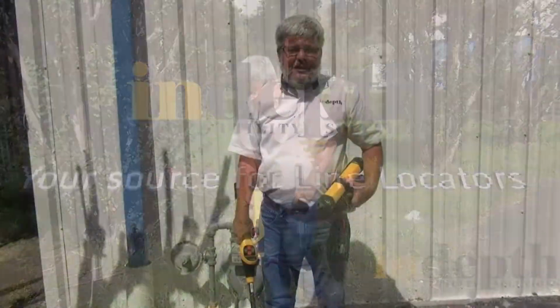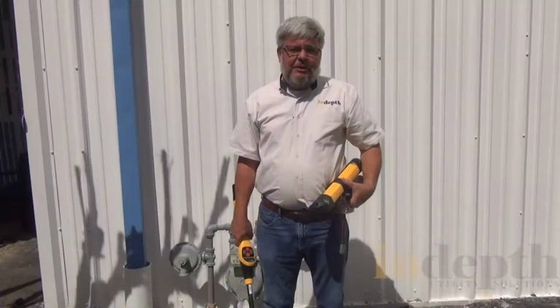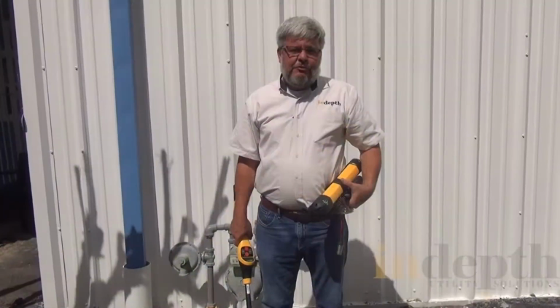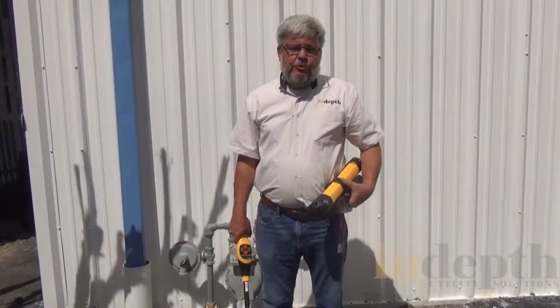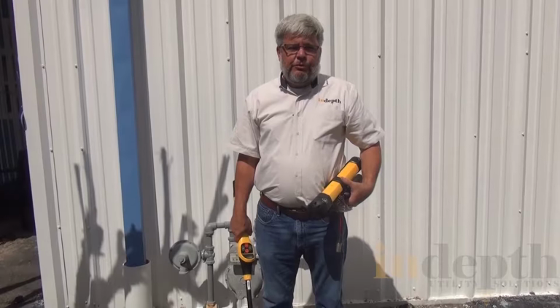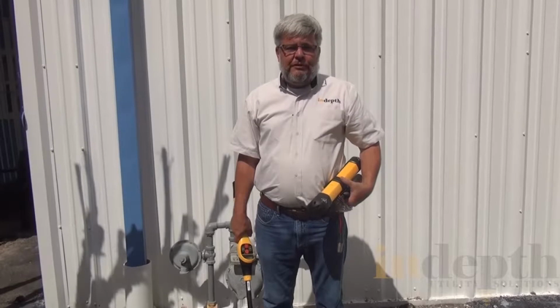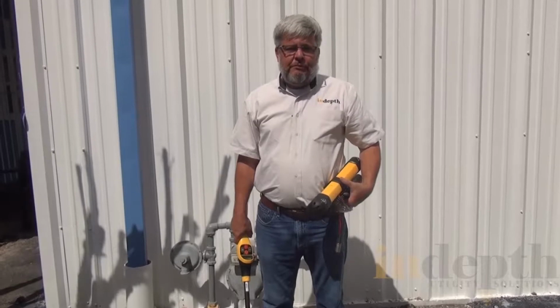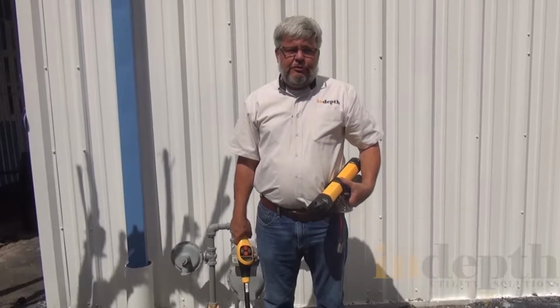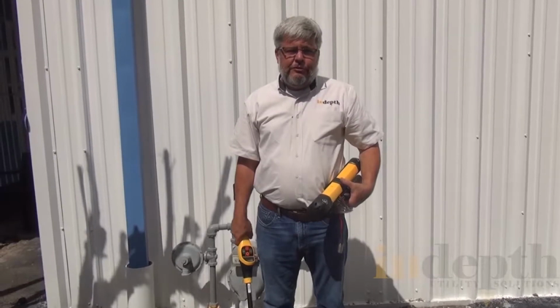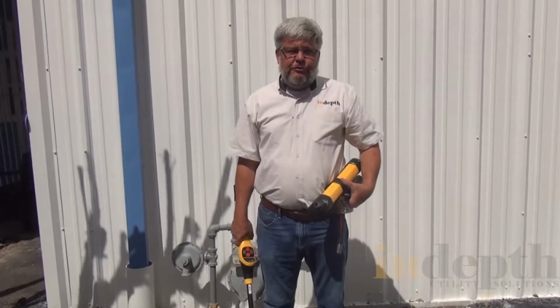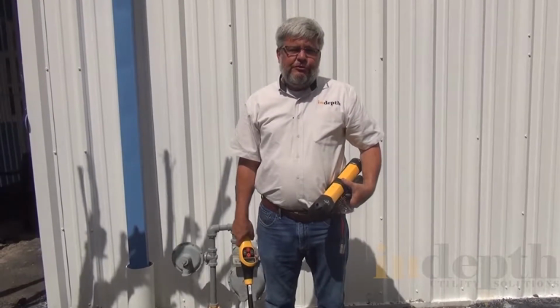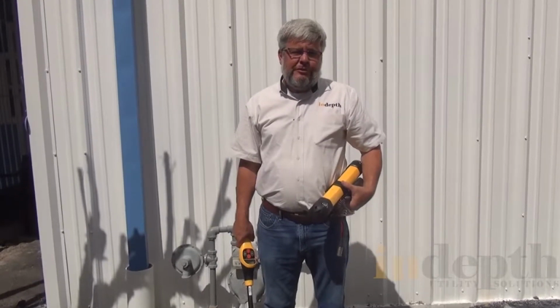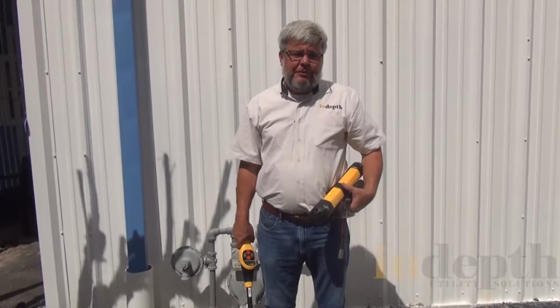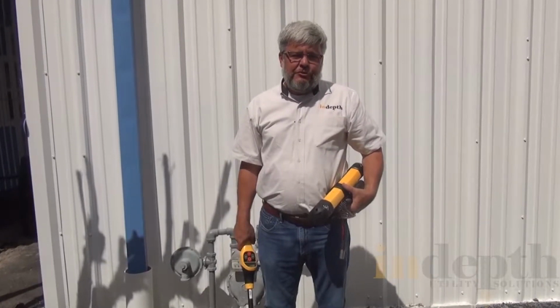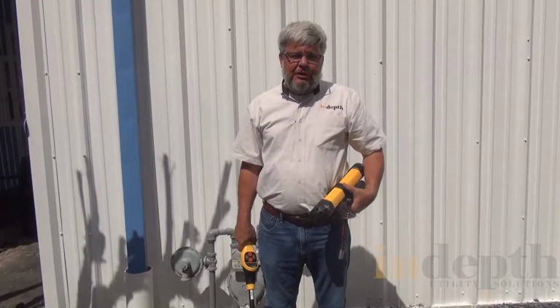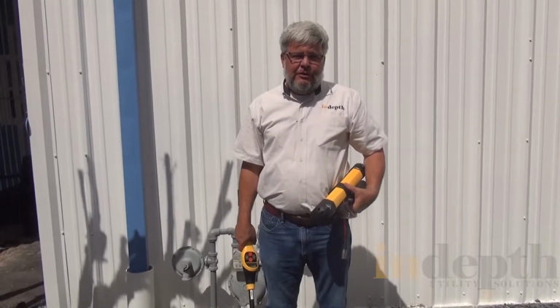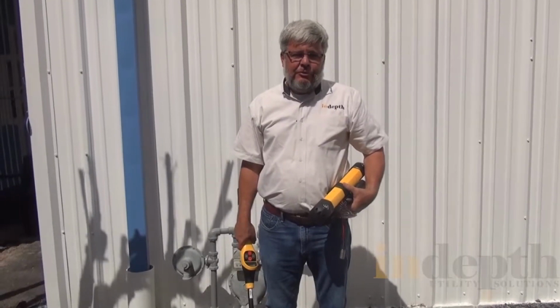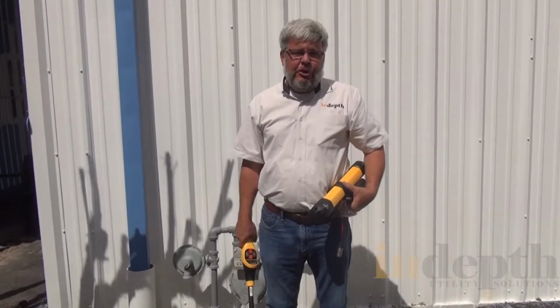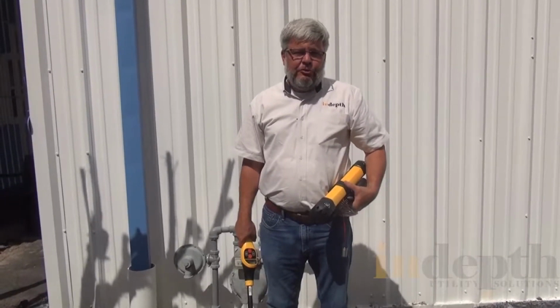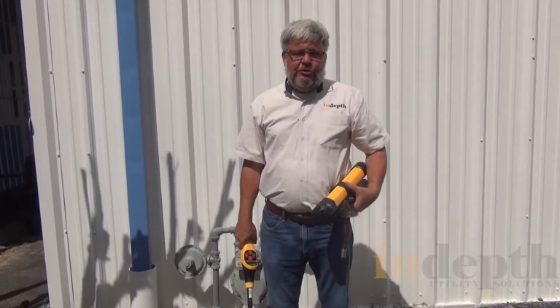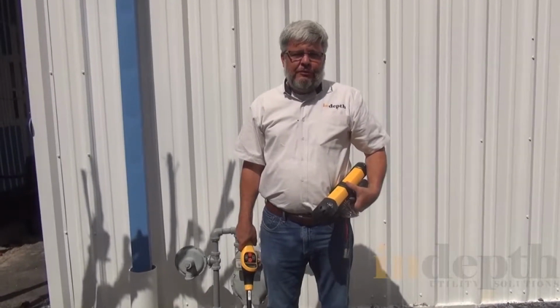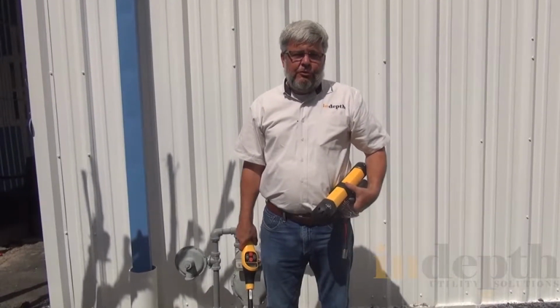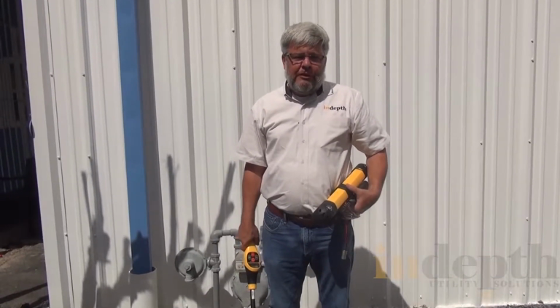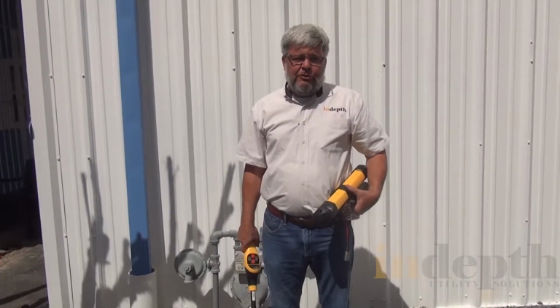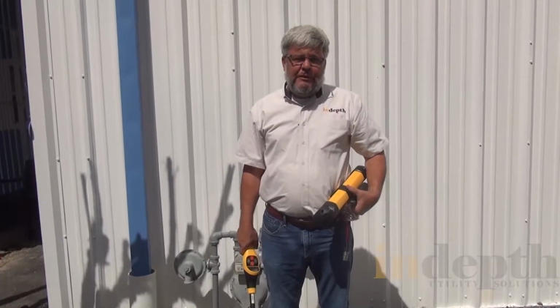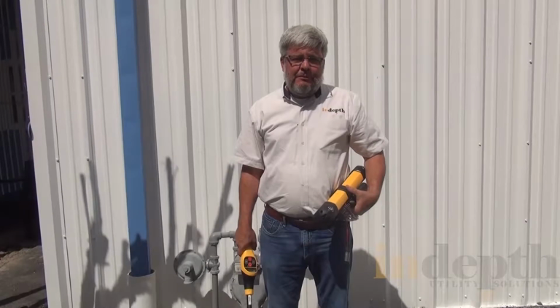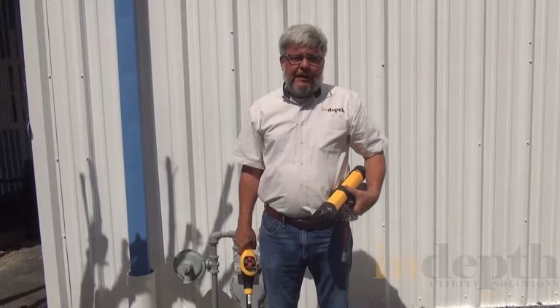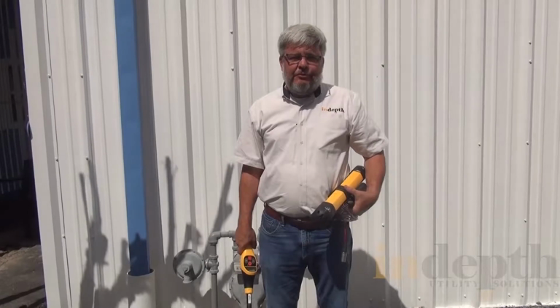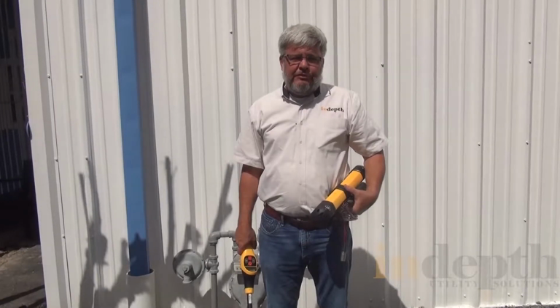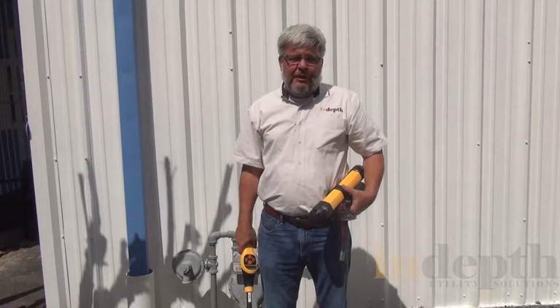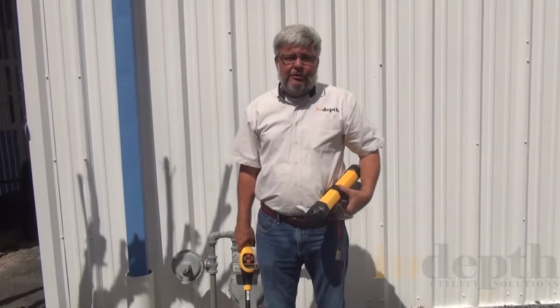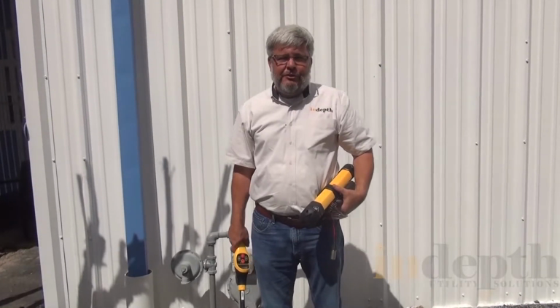Hi, my name is Royce with In-Depth Utility Solutions and today I'm going to show you how to do connective locating on the VM-560 line locator.